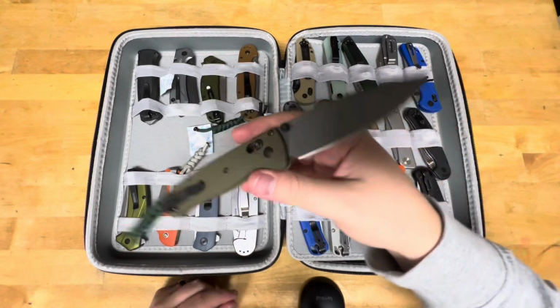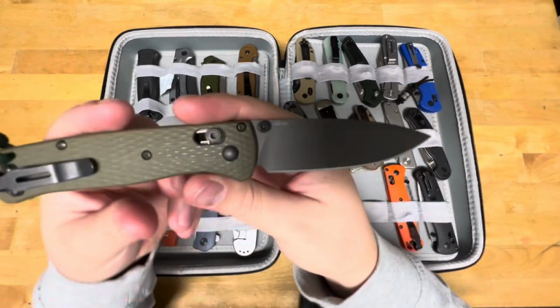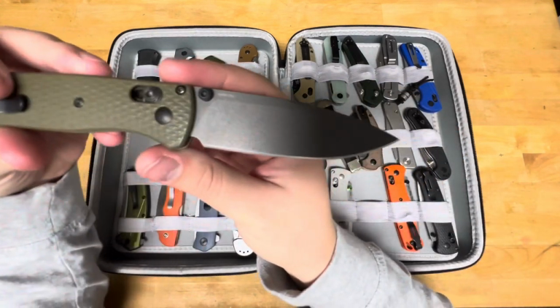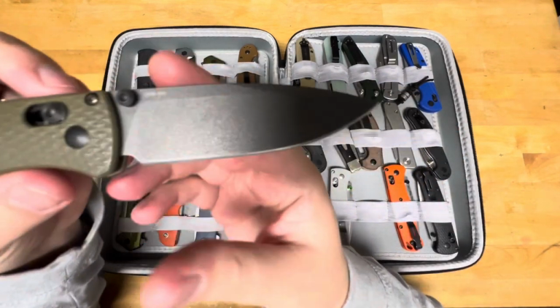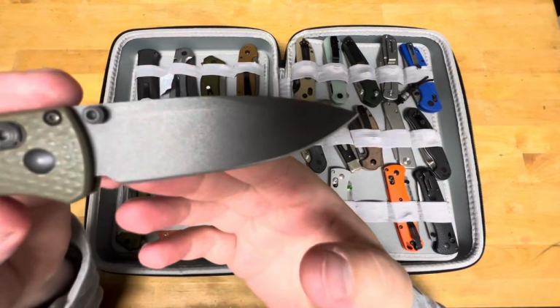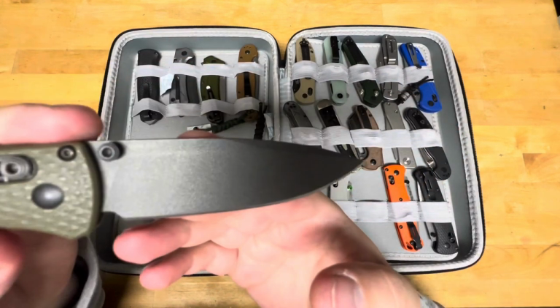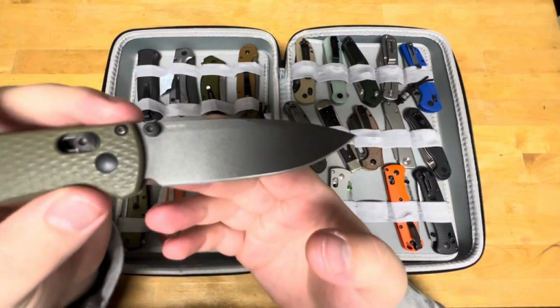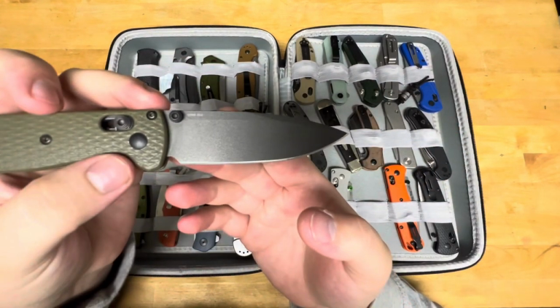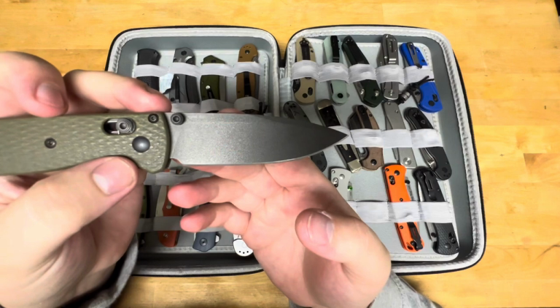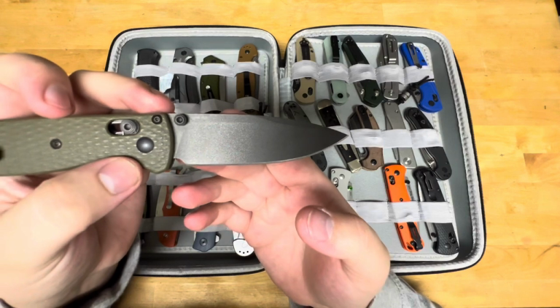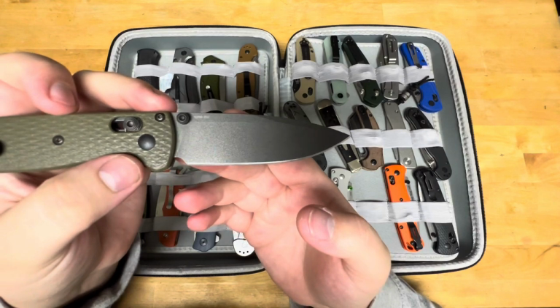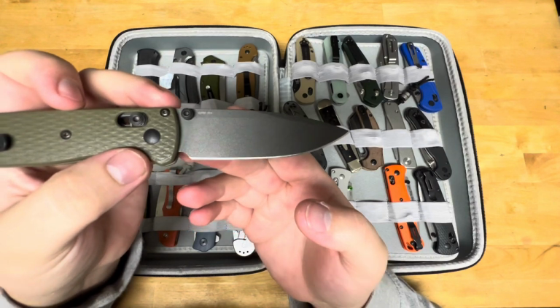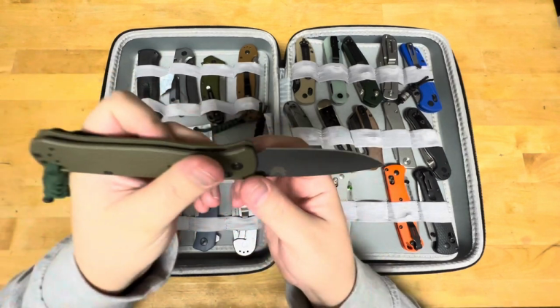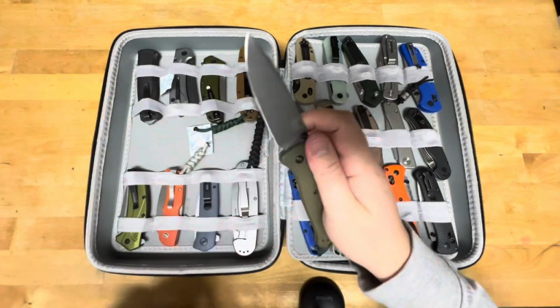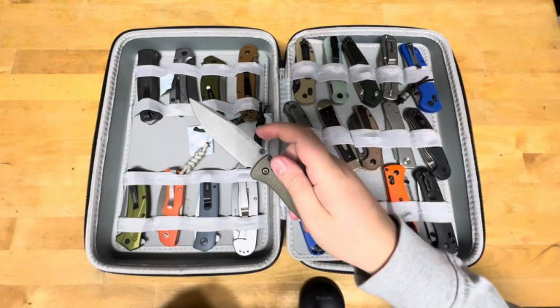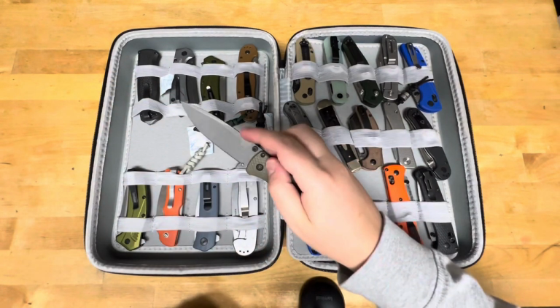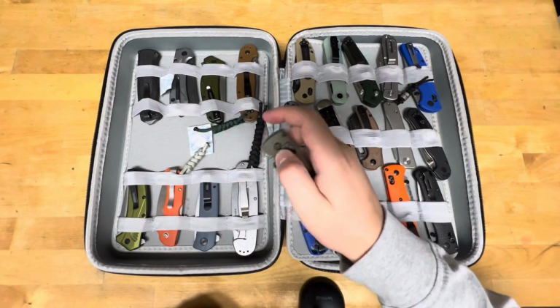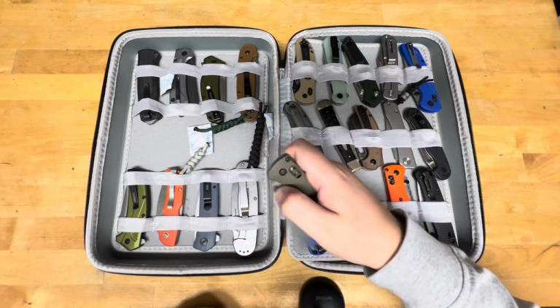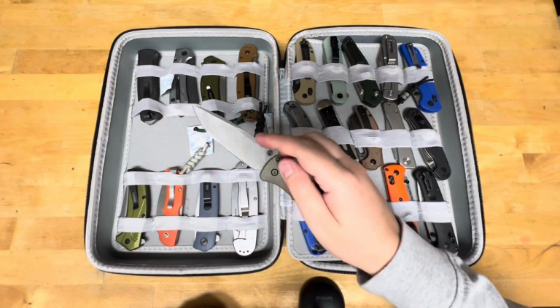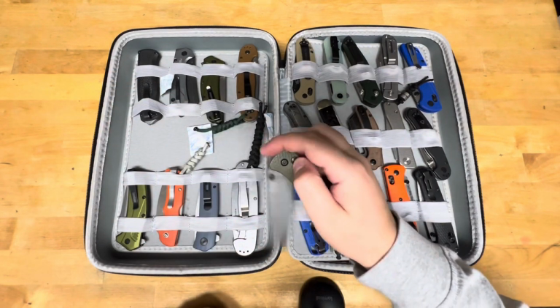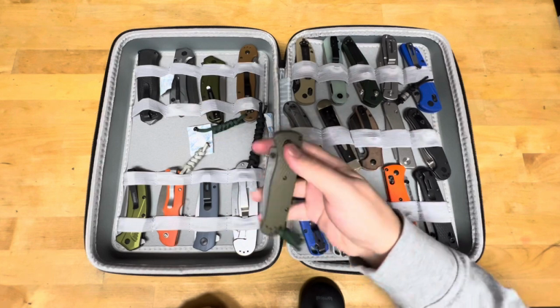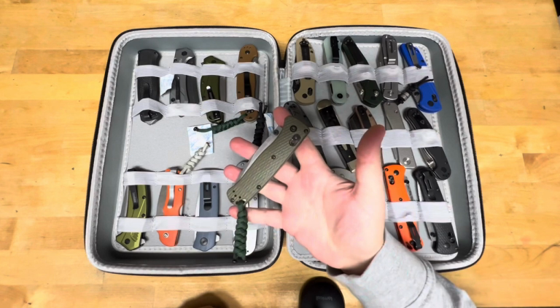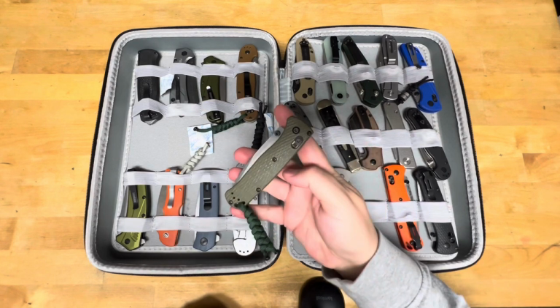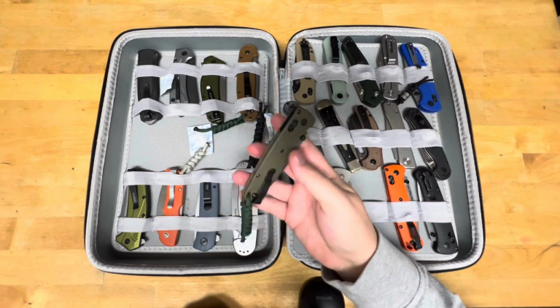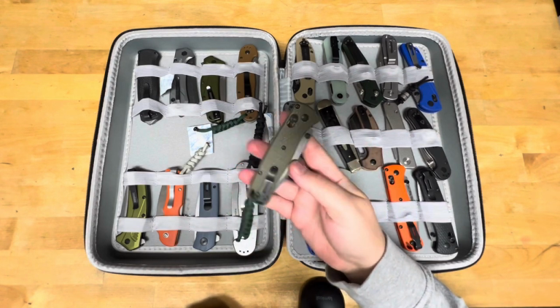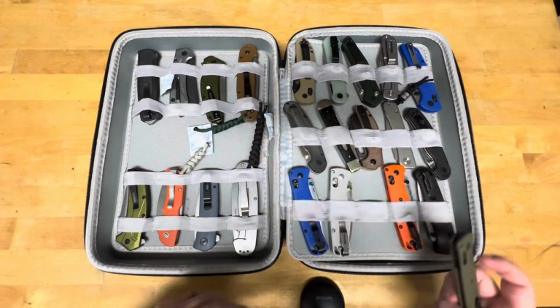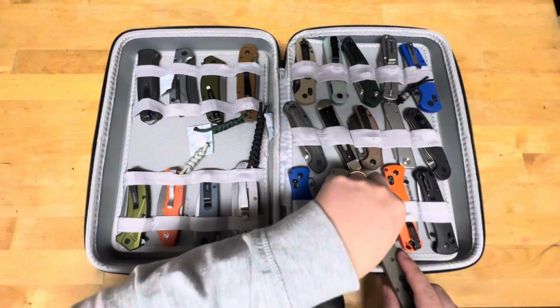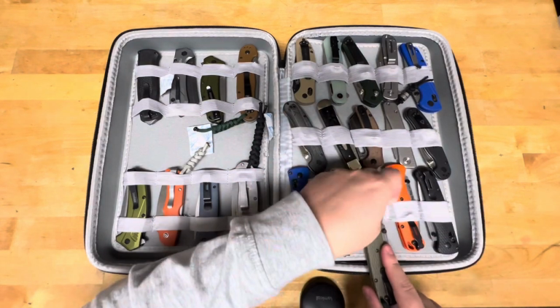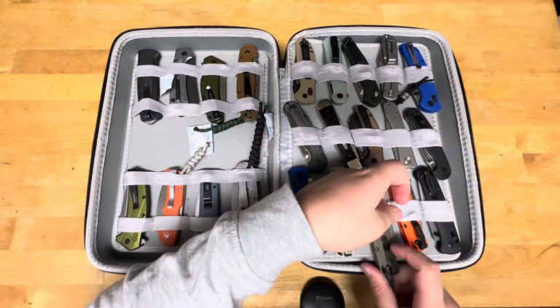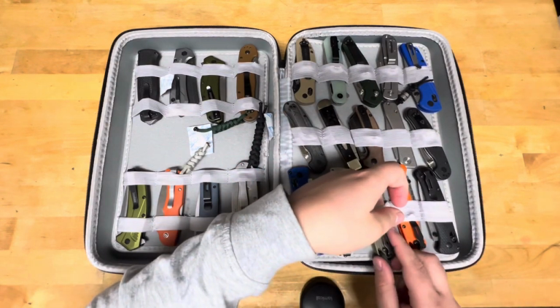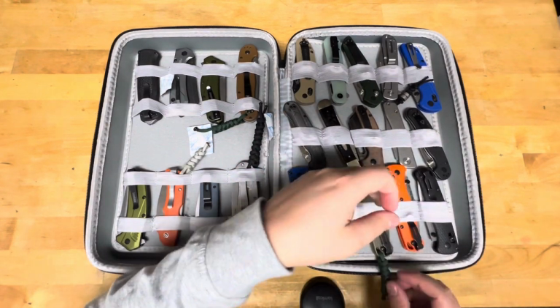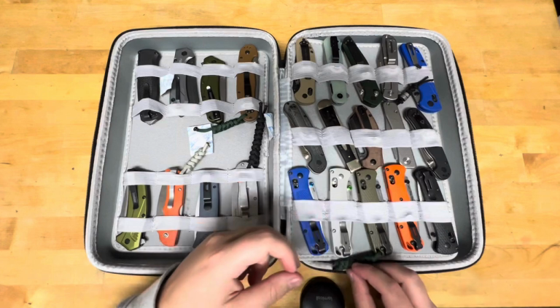This is my Smoky Mountain Knifeworks exclusive. CPM M4 with OD green handles and a Tungsten Cerakoted blade, I believe is what they call that.